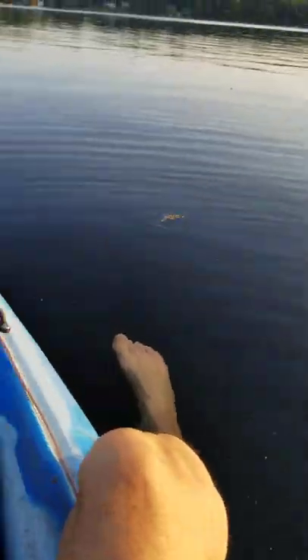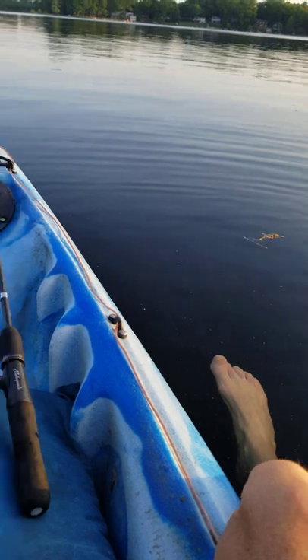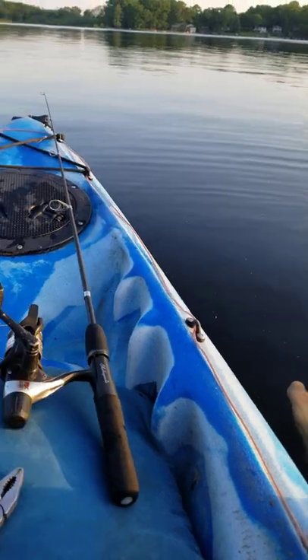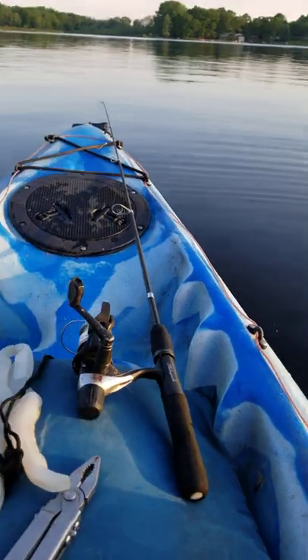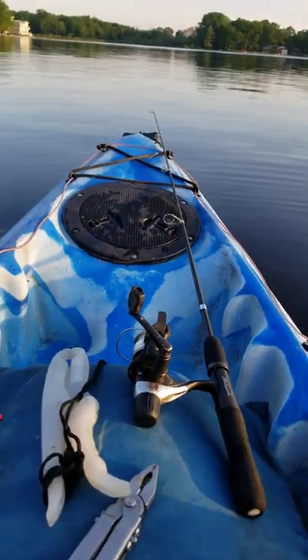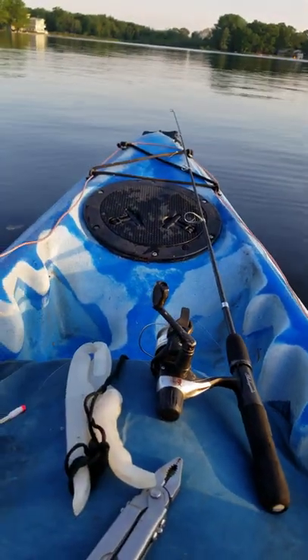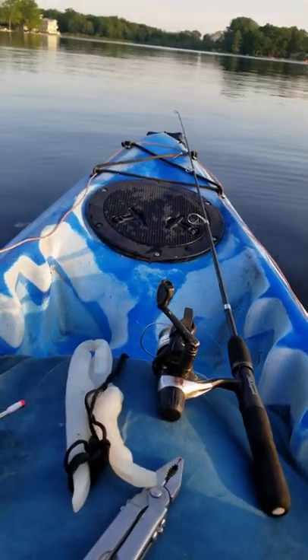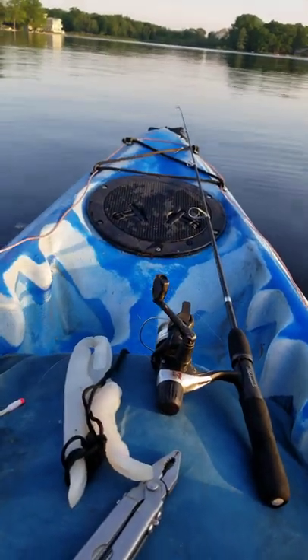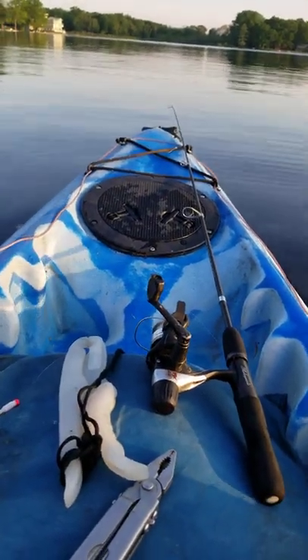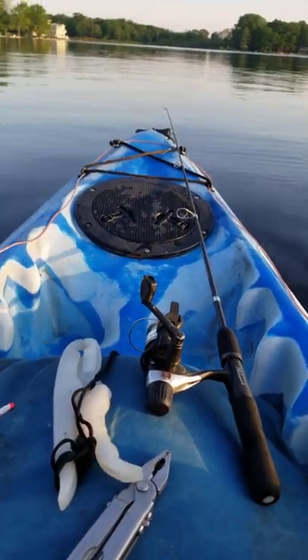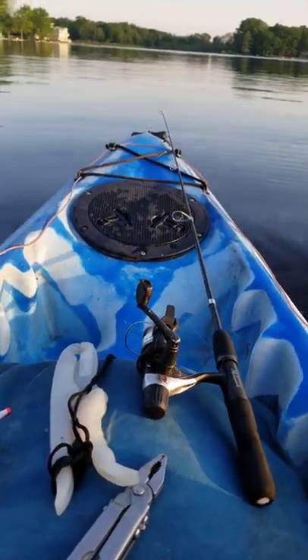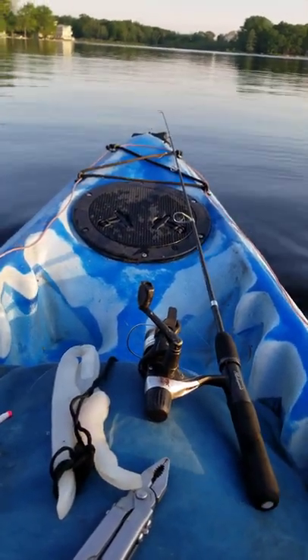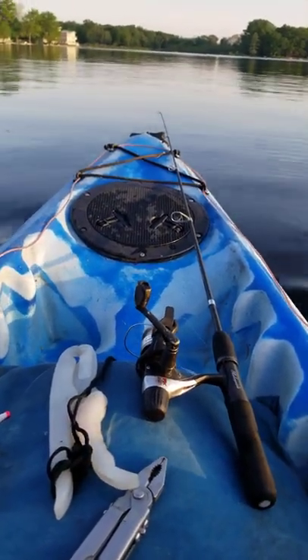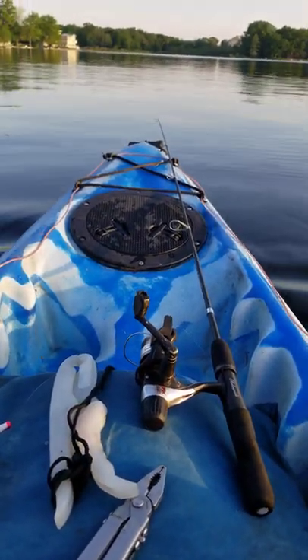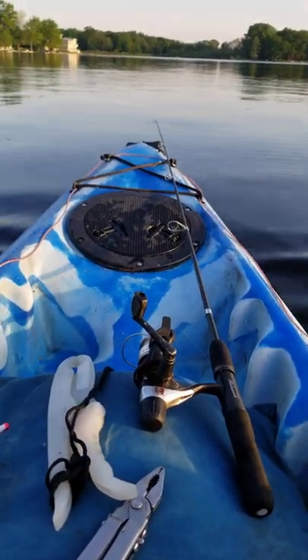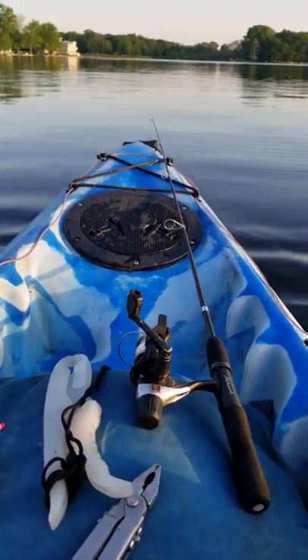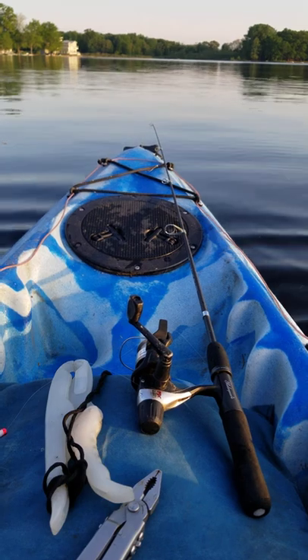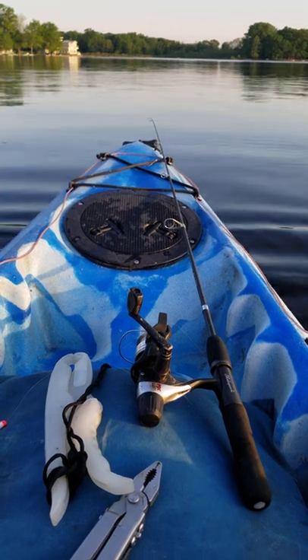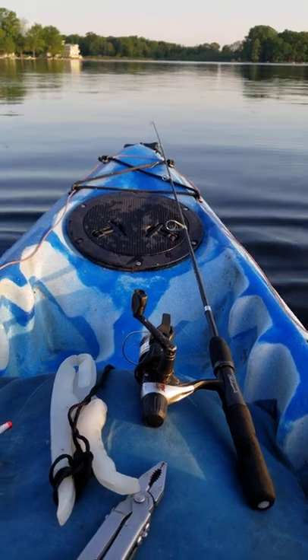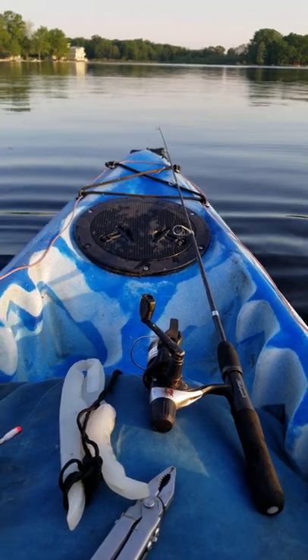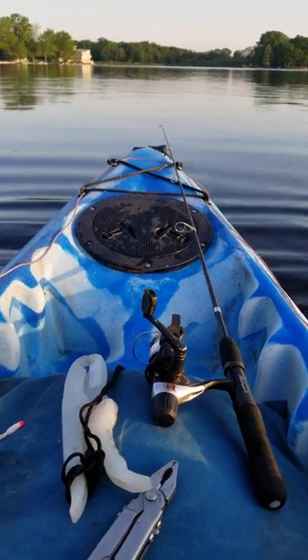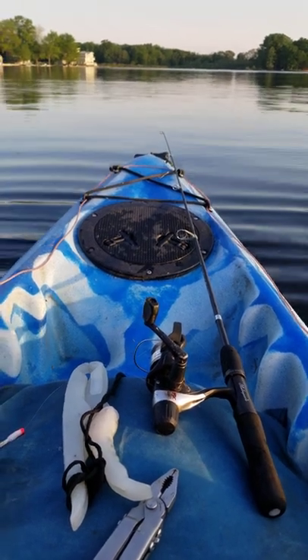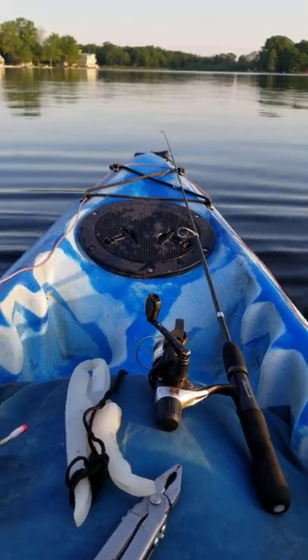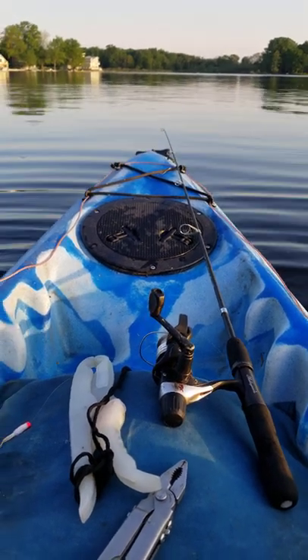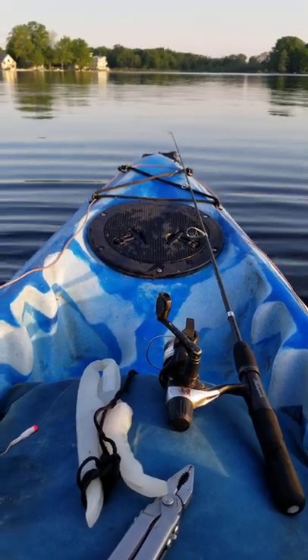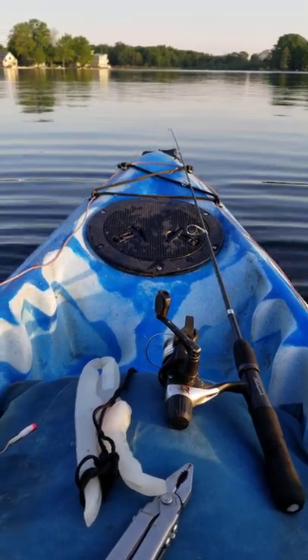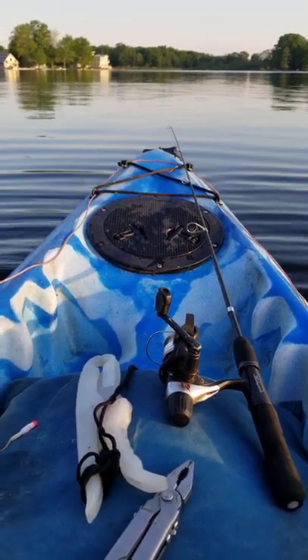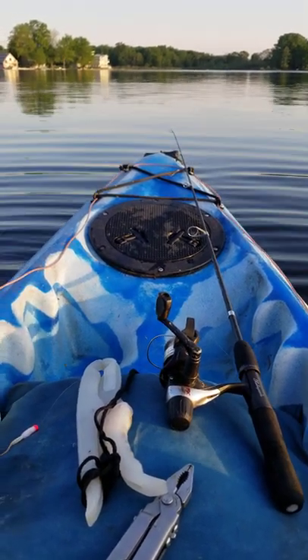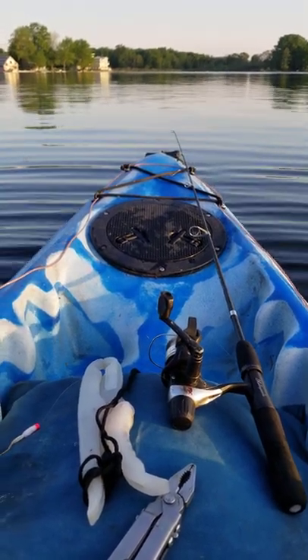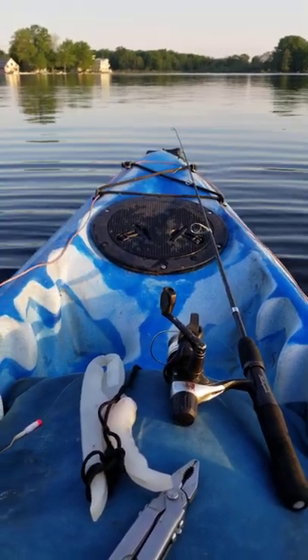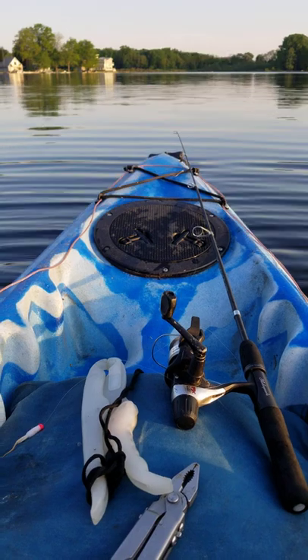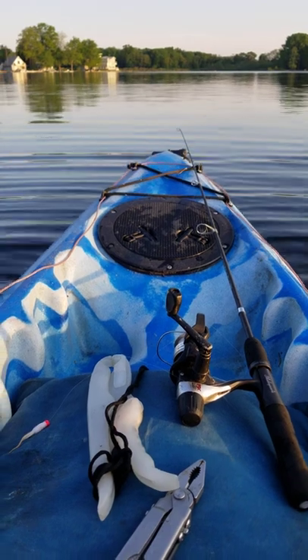After catching them, I fillet them and put the fillets in a frying pan. Then just cook them until they're nice and flaky.